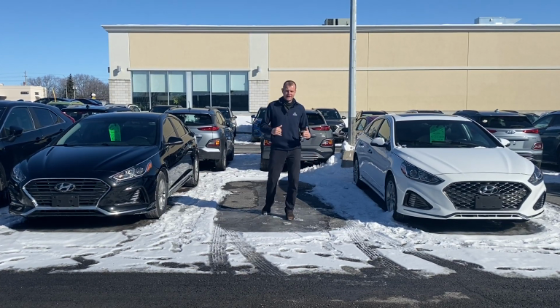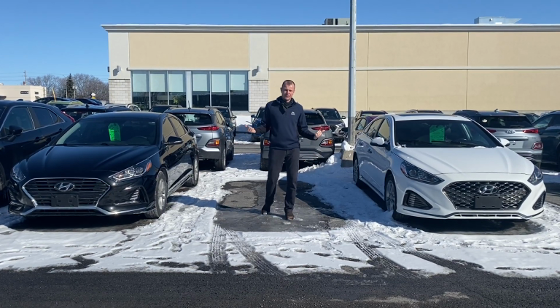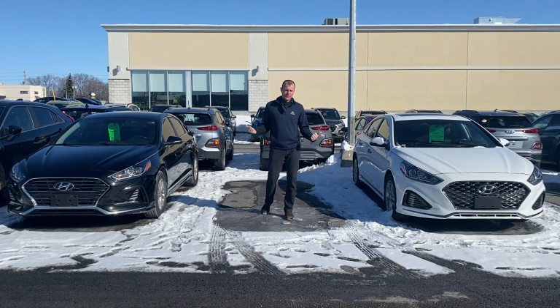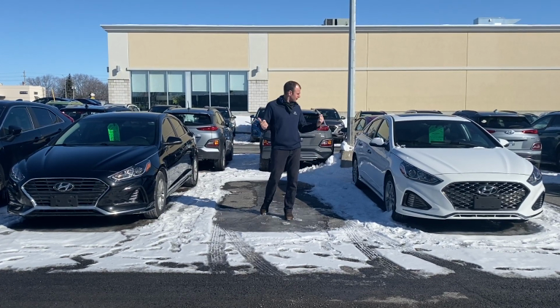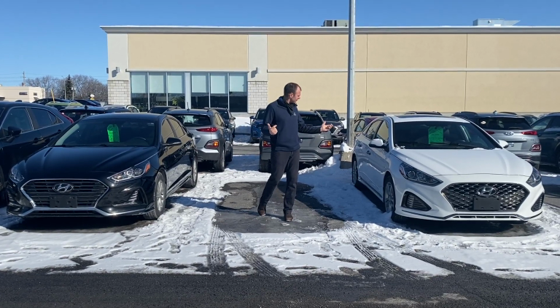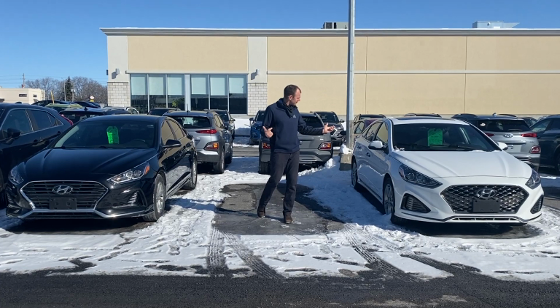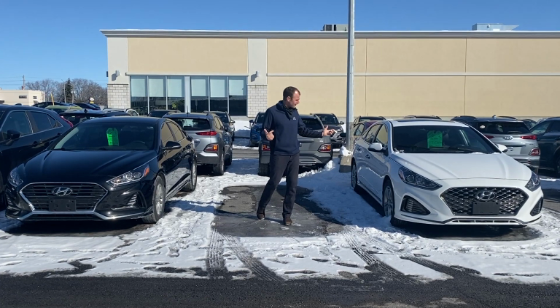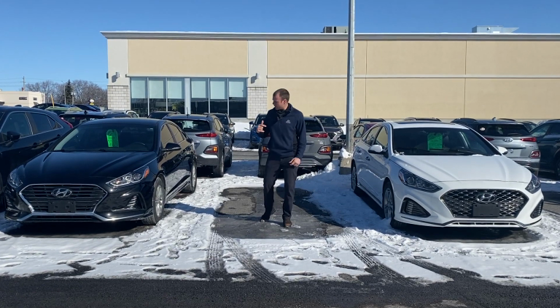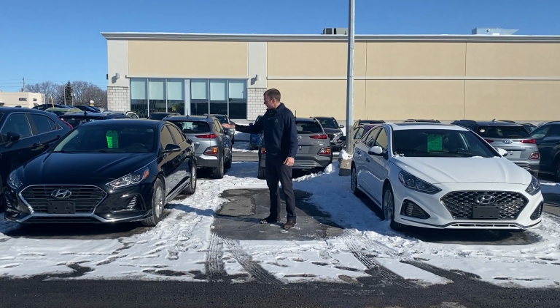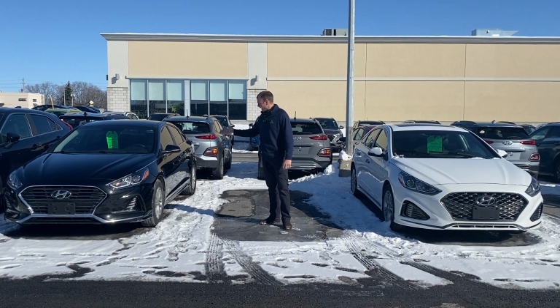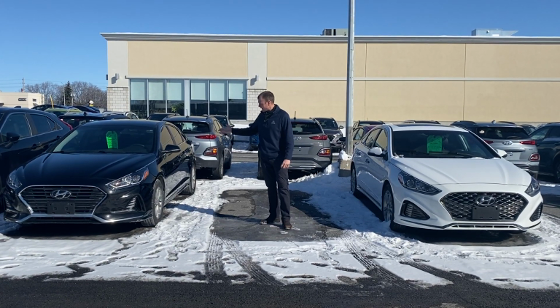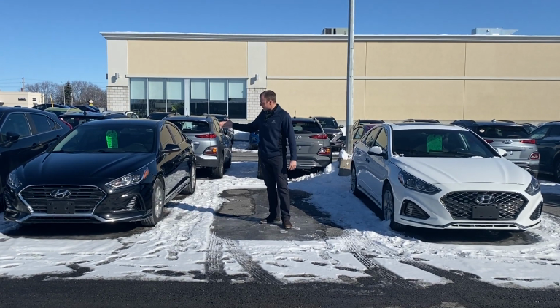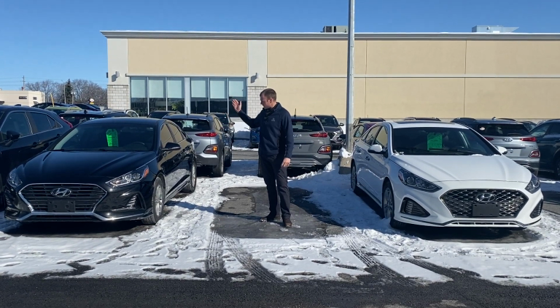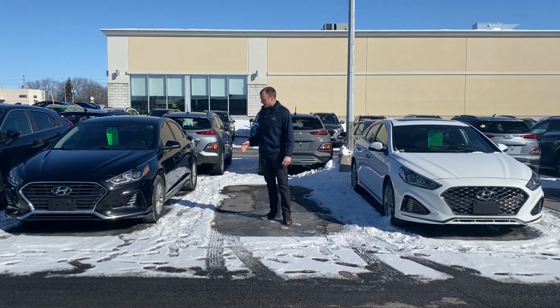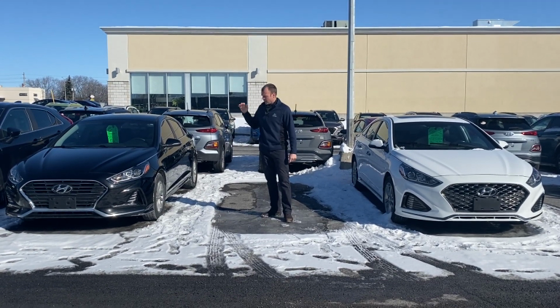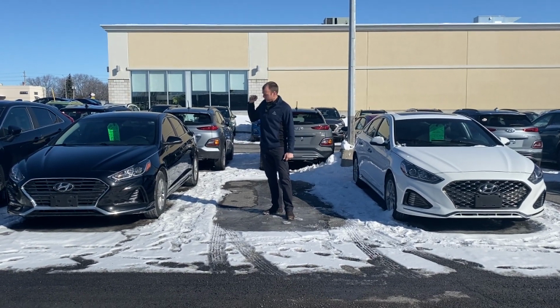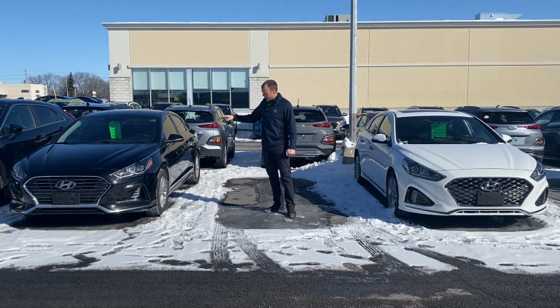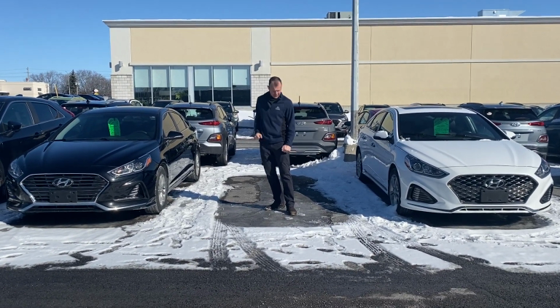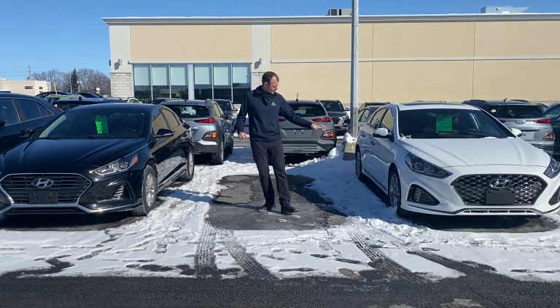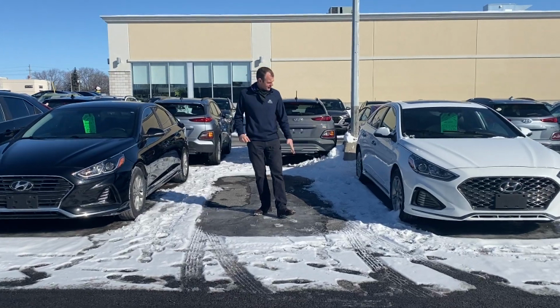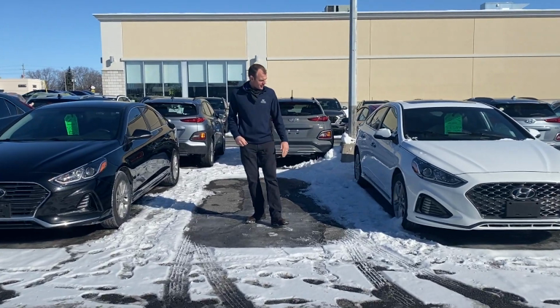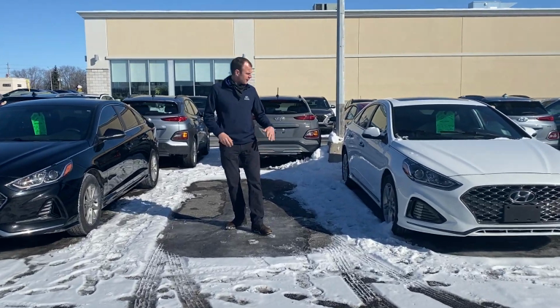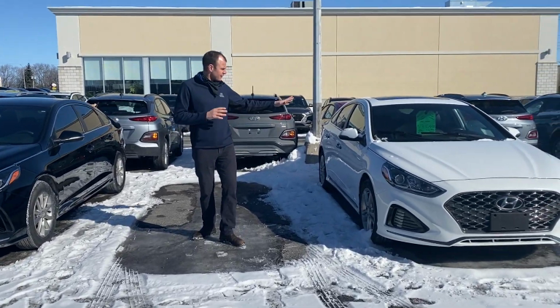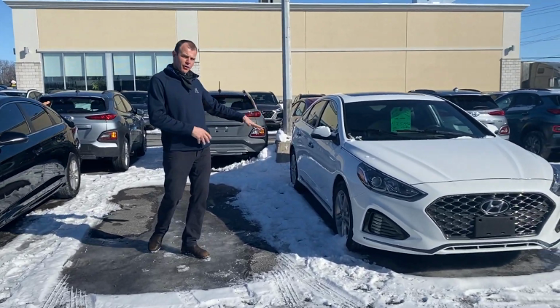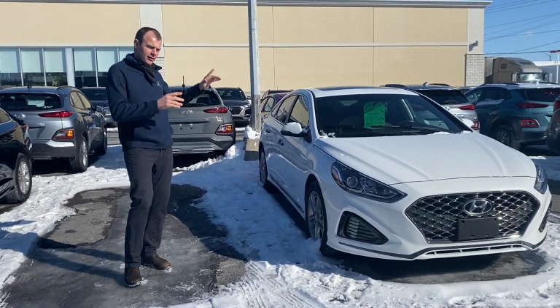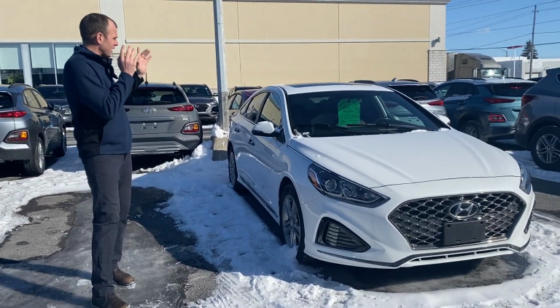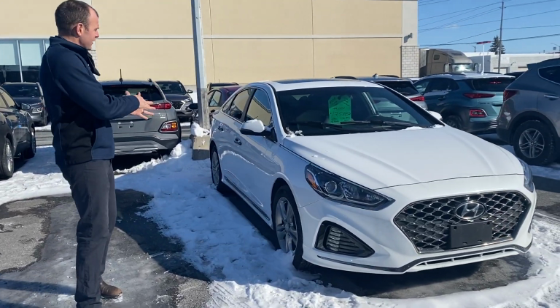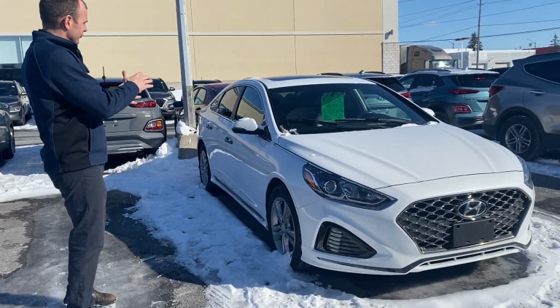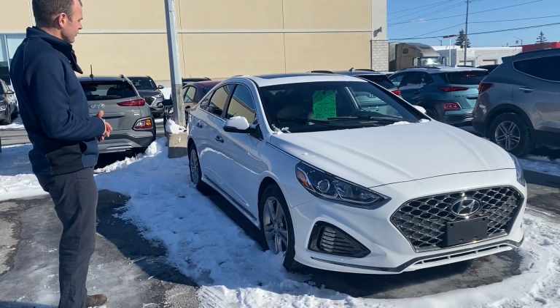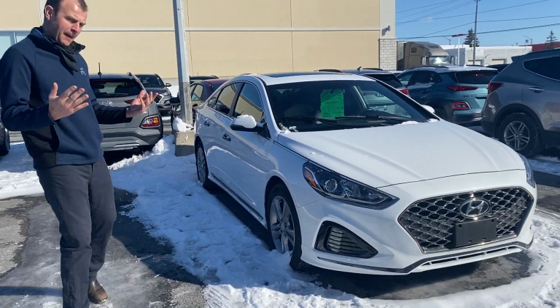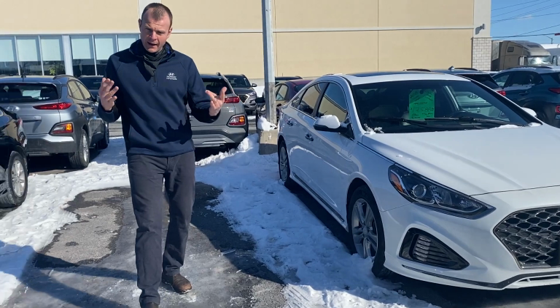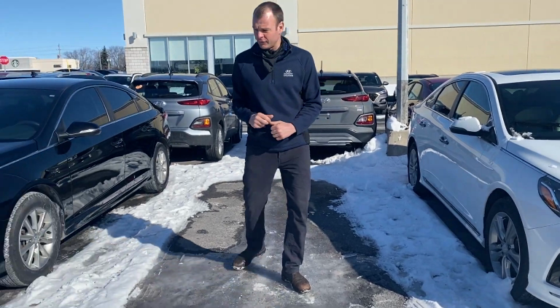You can check out these two babies. 2018 Sonata Sport, 2018 Sonata GLS. We've got the black exterior, white exterior. These are Sport models. We've got leather, sunroof, paddle shifters.